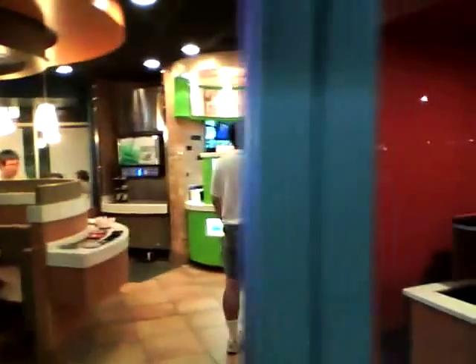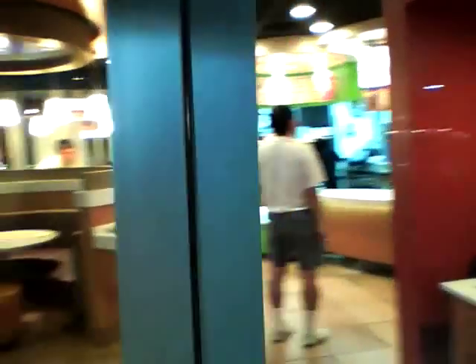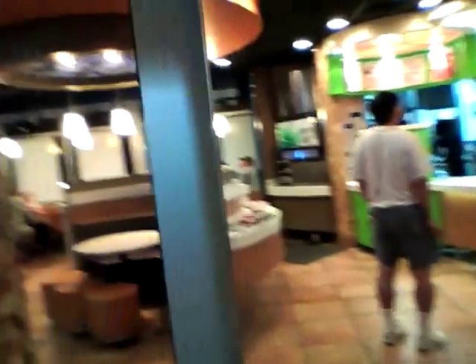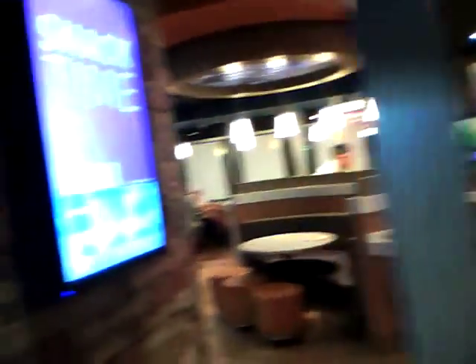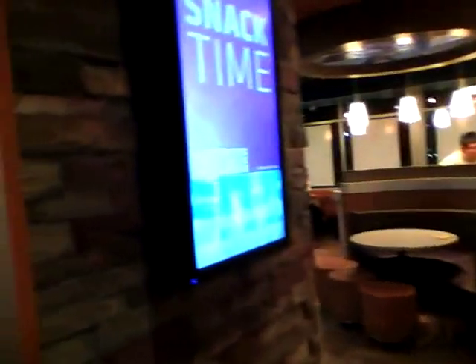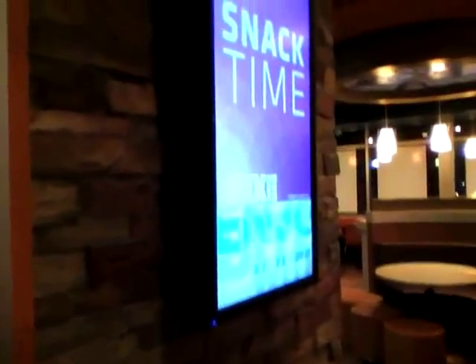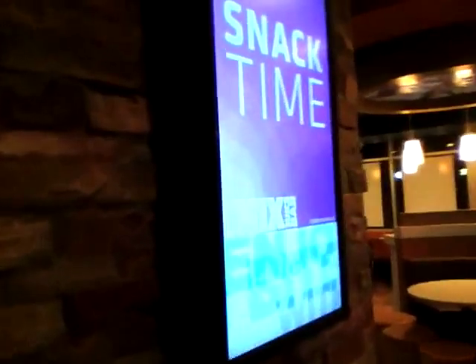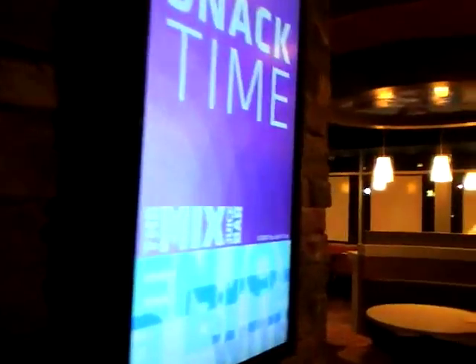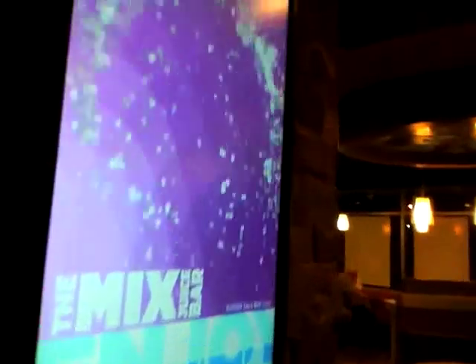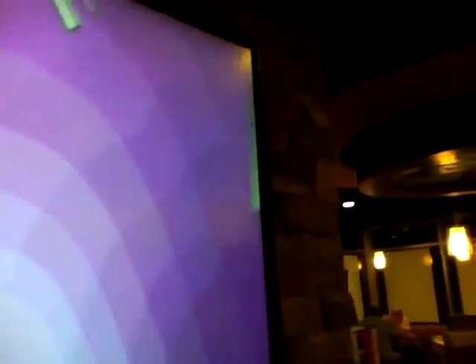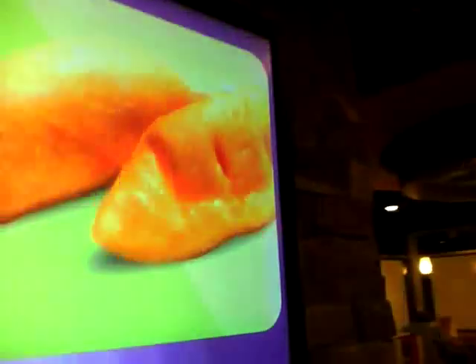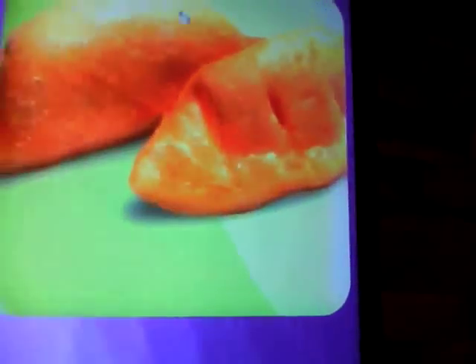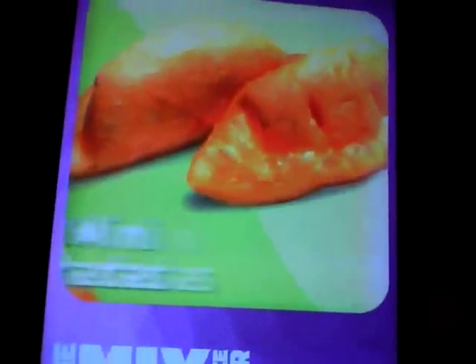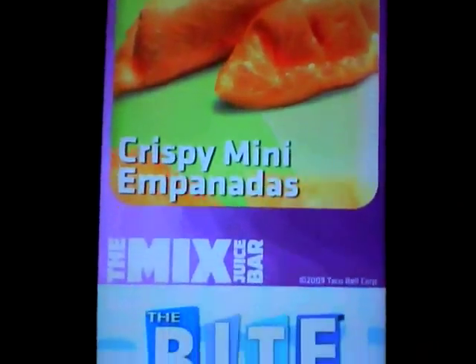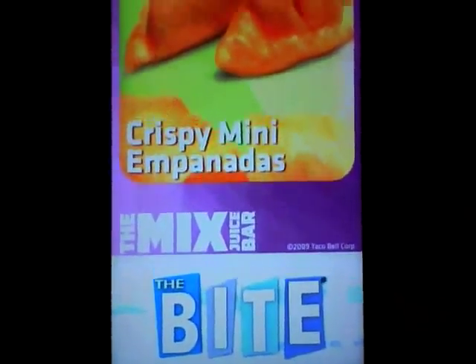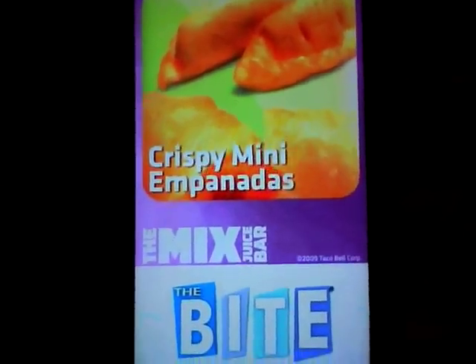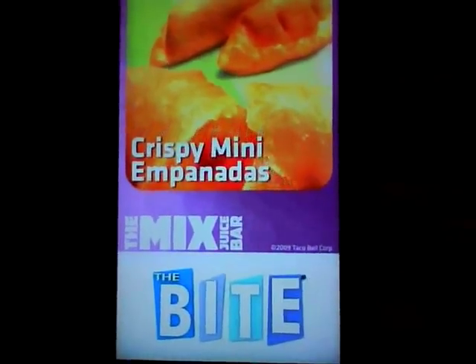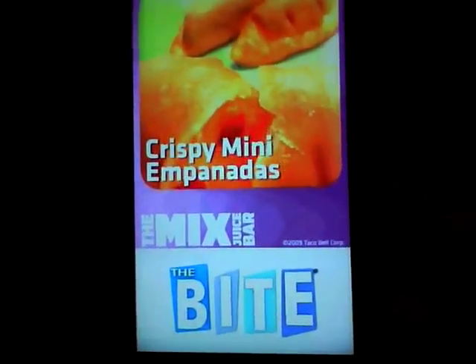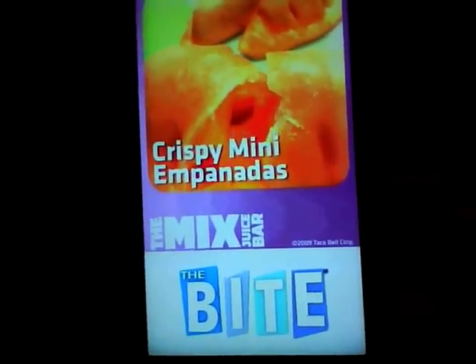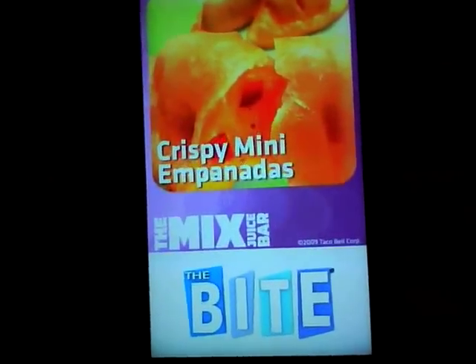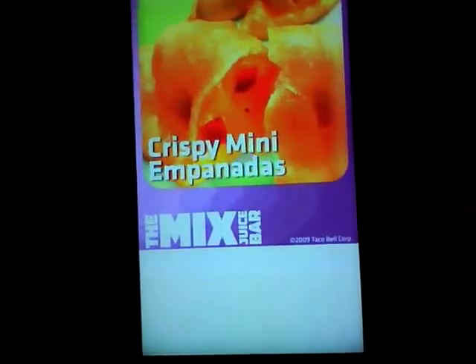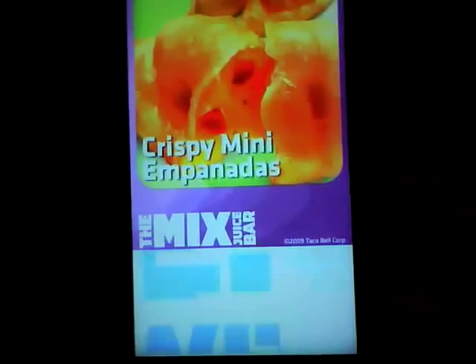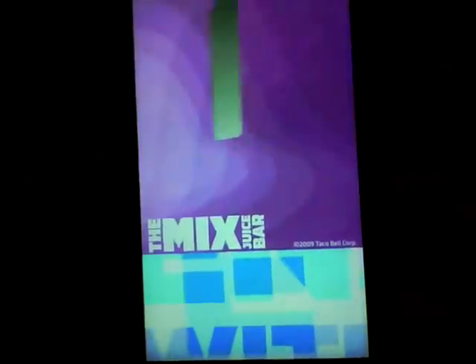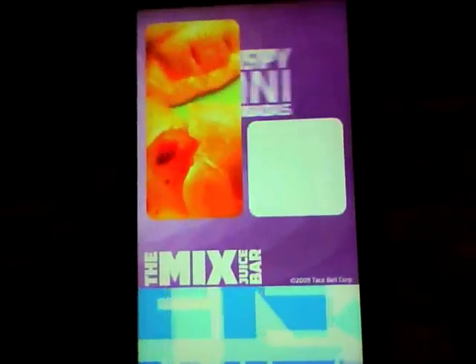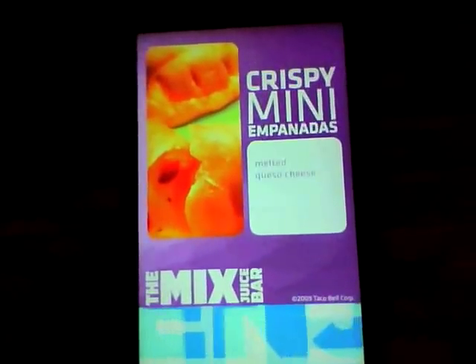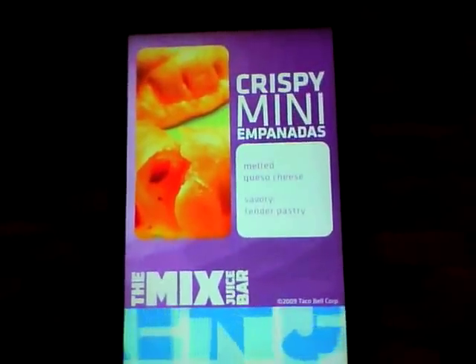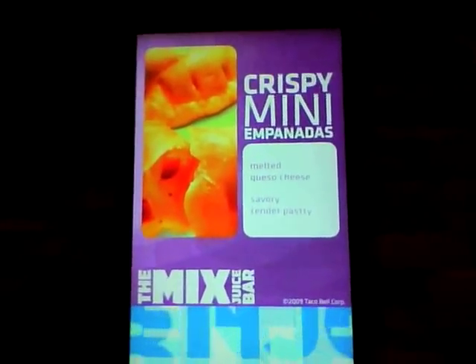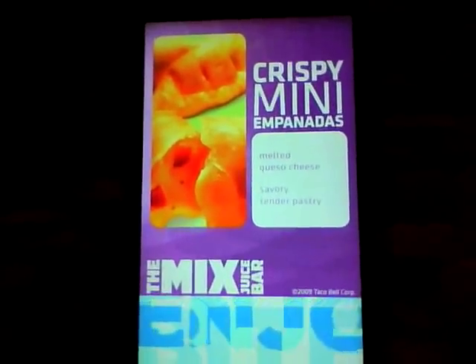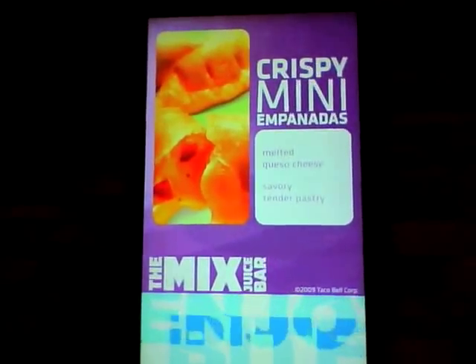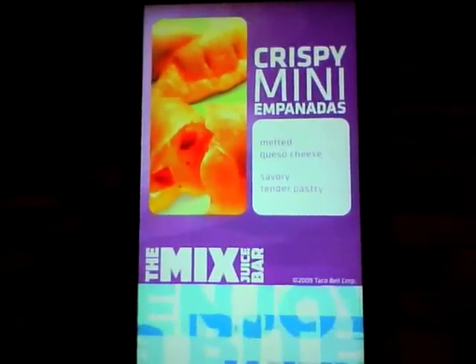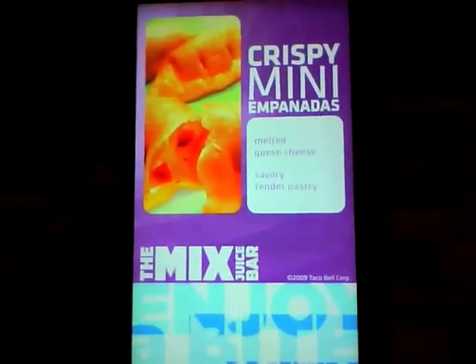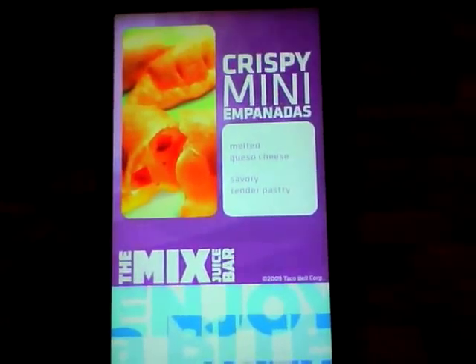And then you walk in — look at this. There's a big old flashy banner thing advertising the crispy mini empanadas. I don't even know what an empanada is, but it looks crispy and good.